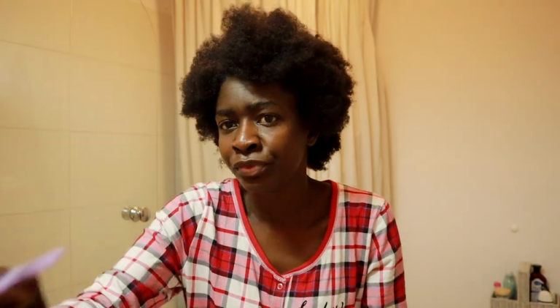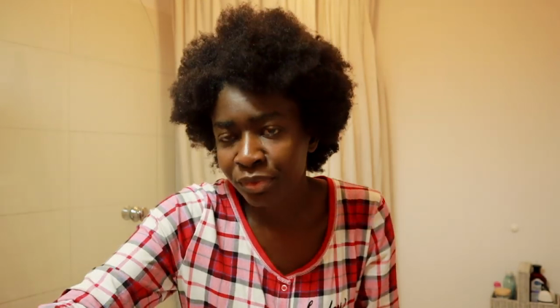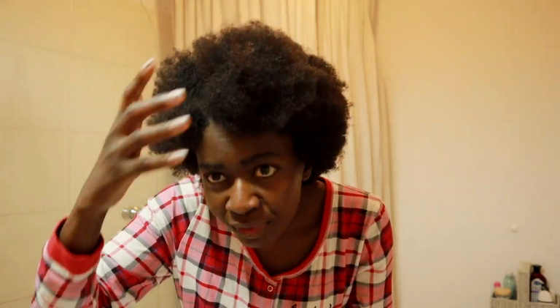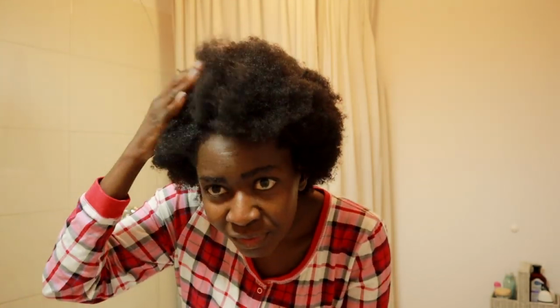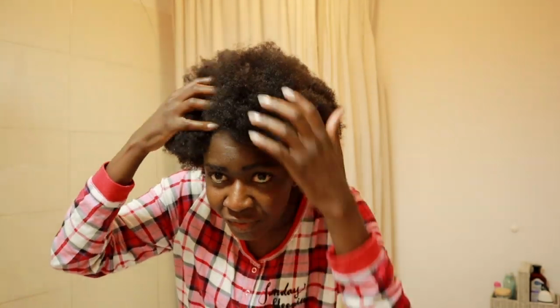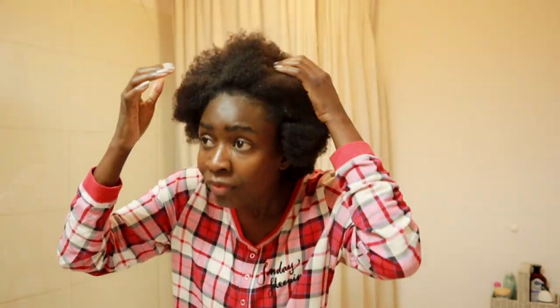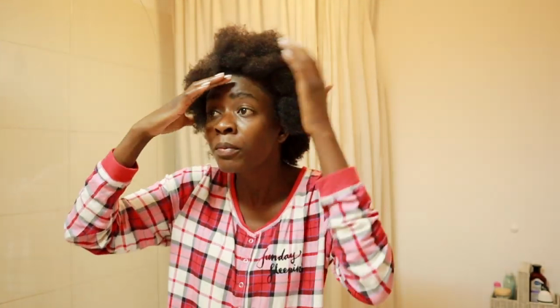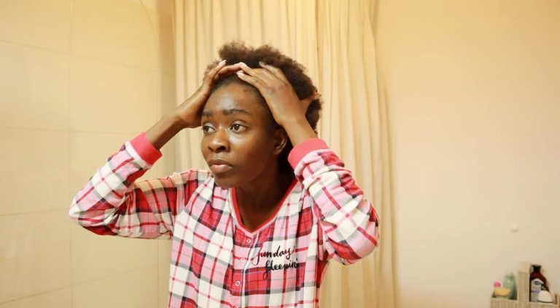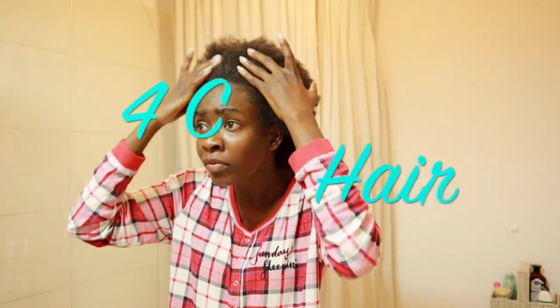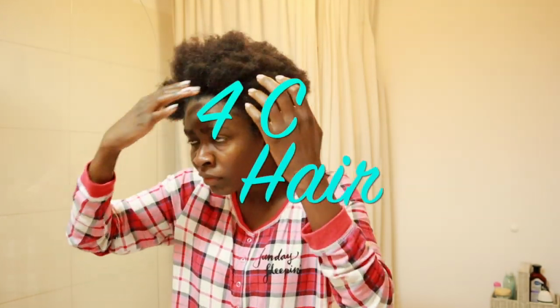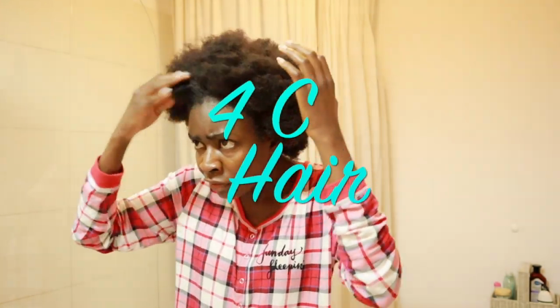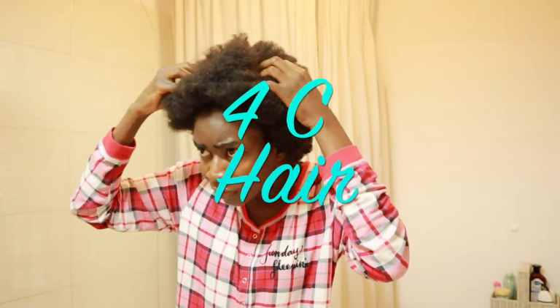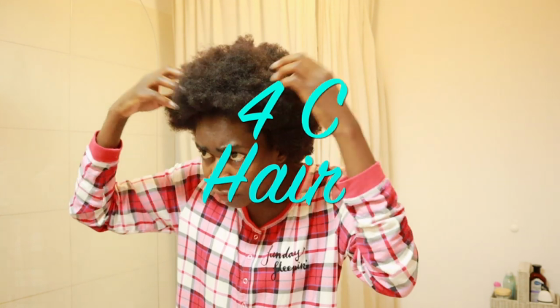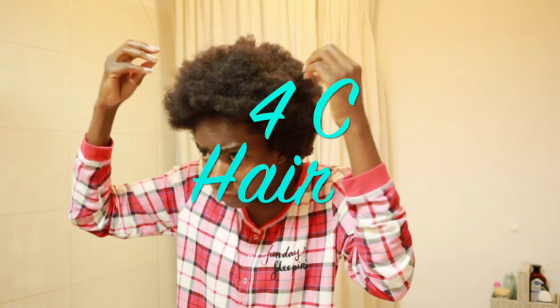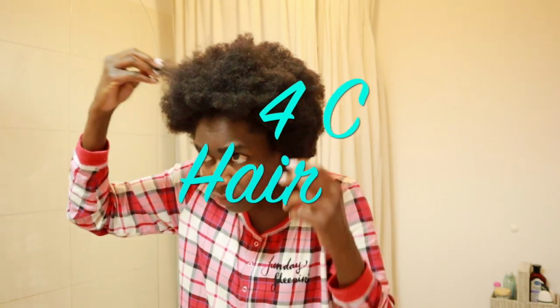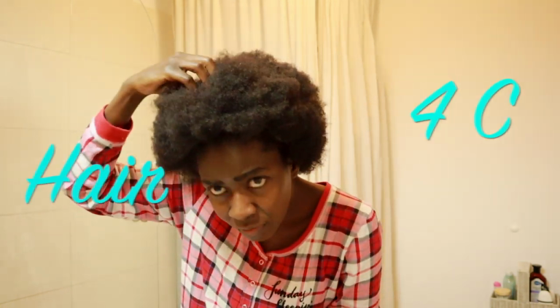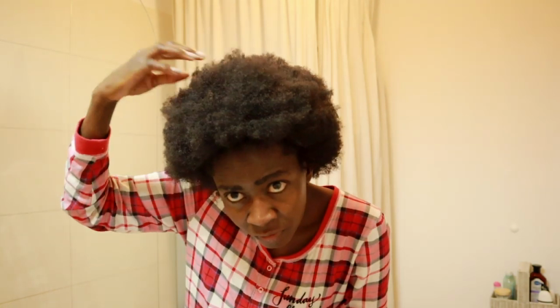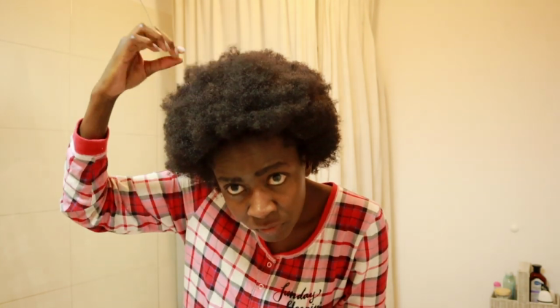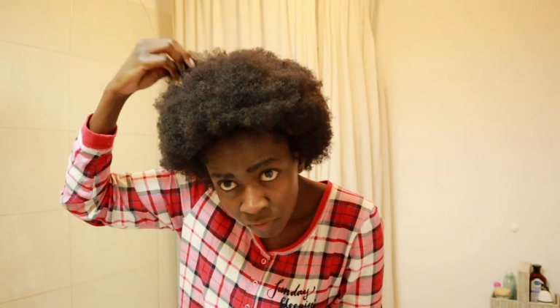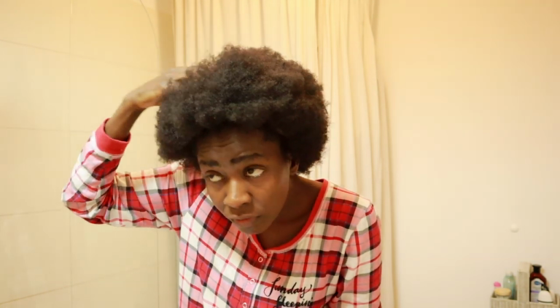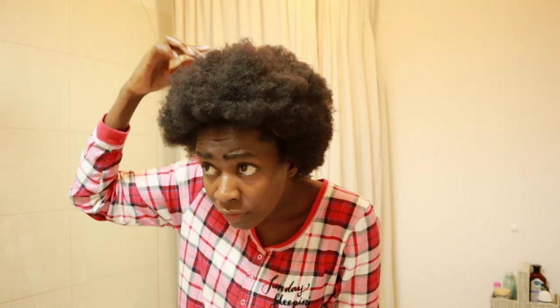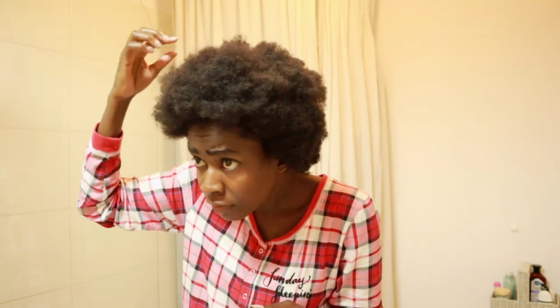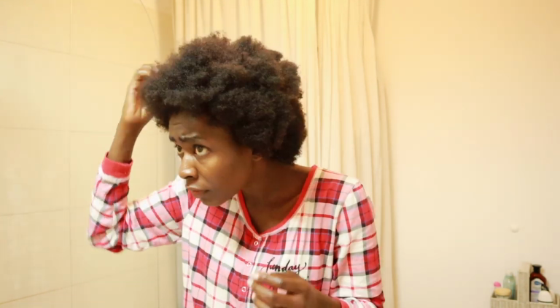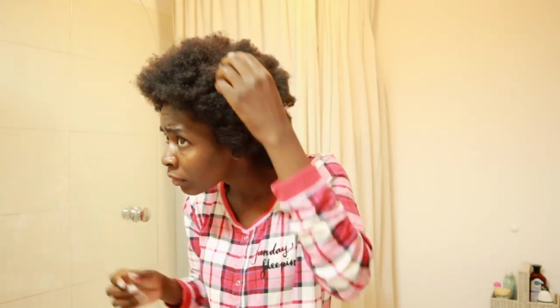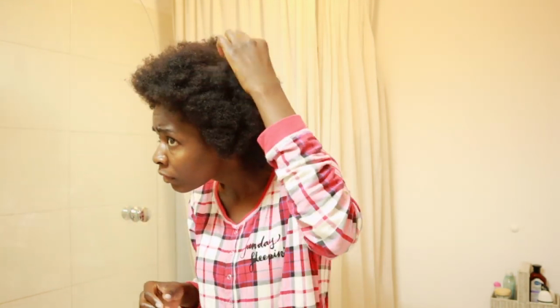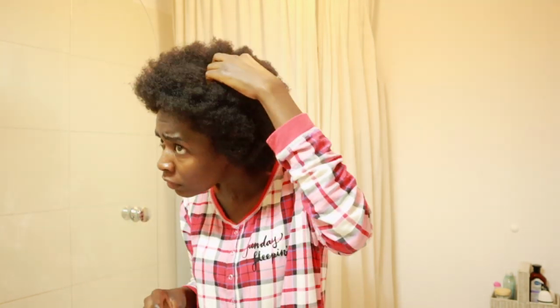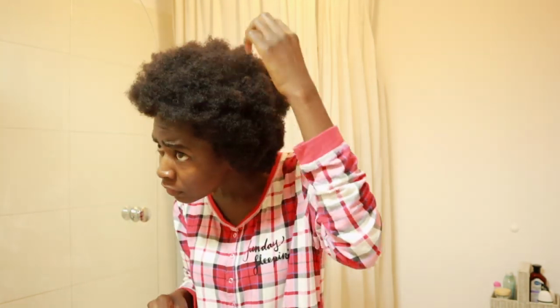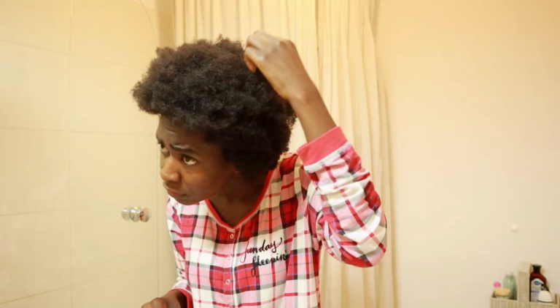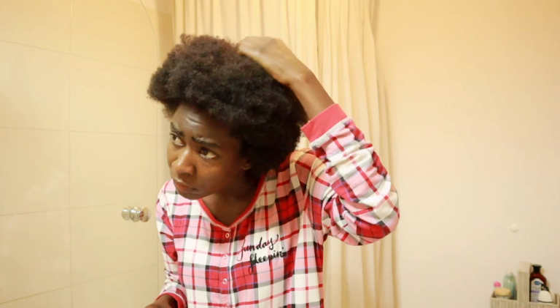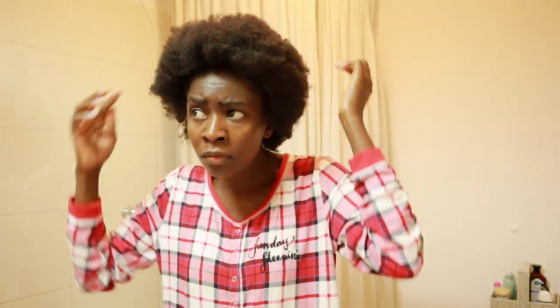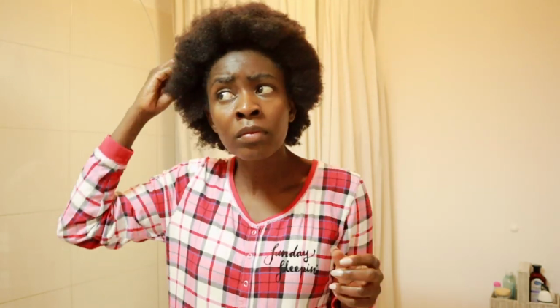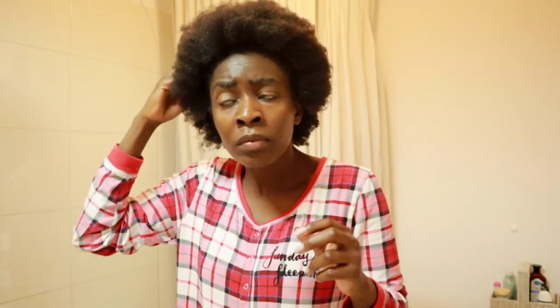My natural hair is 4c, especially on the sides, and somewhere on the top of the head I would say it's 4b.